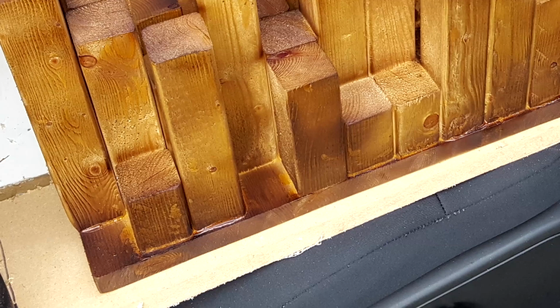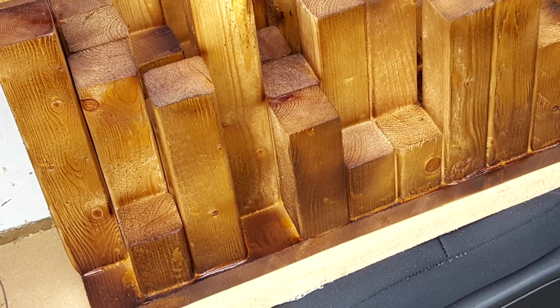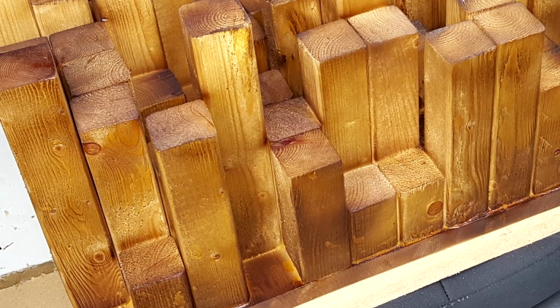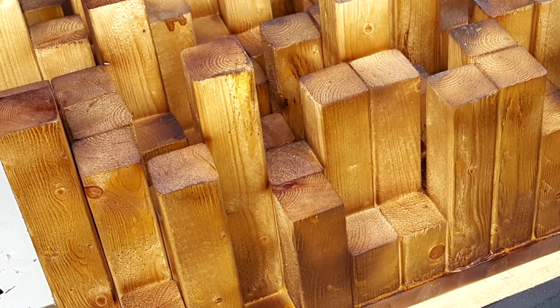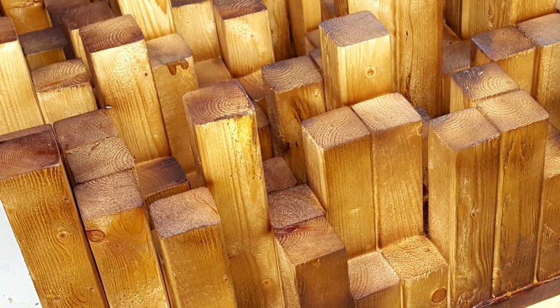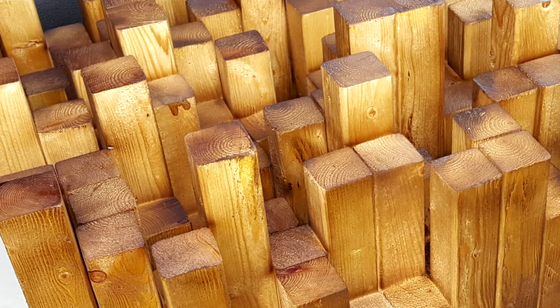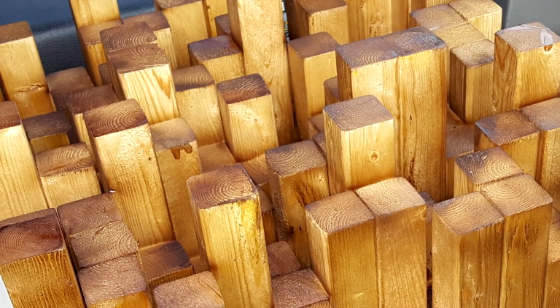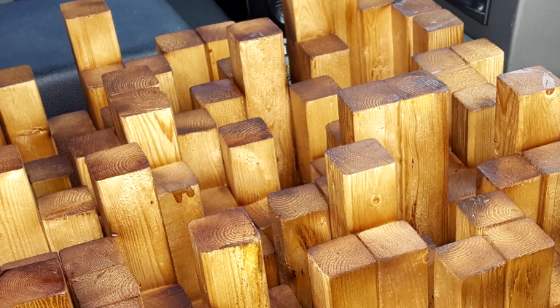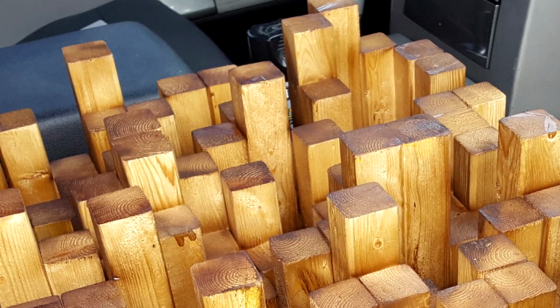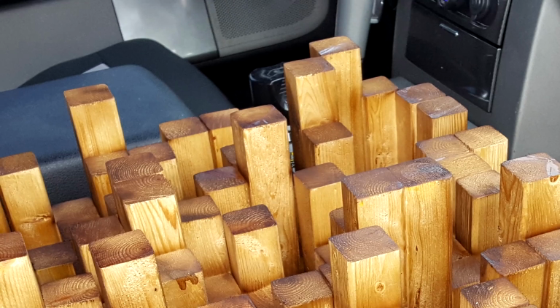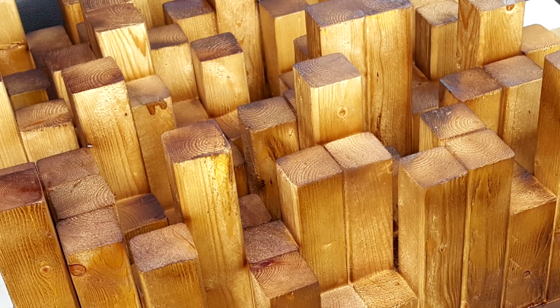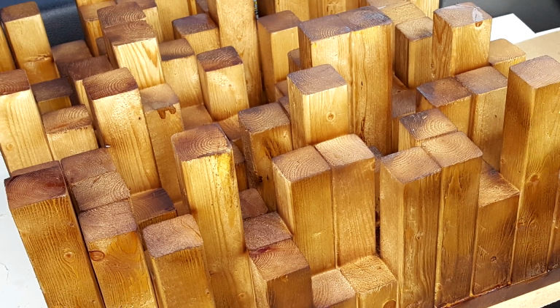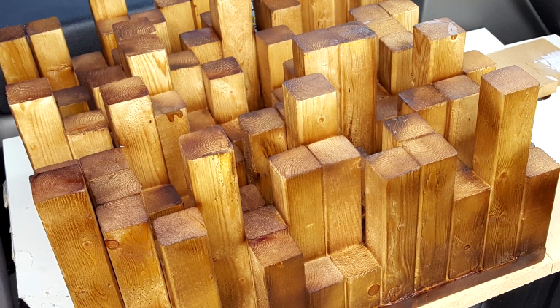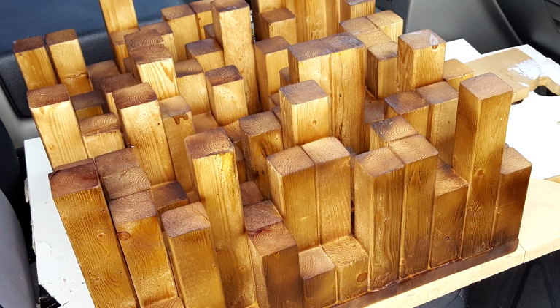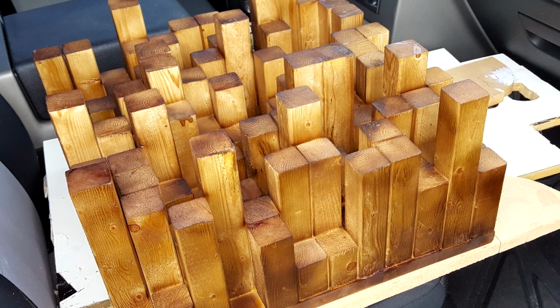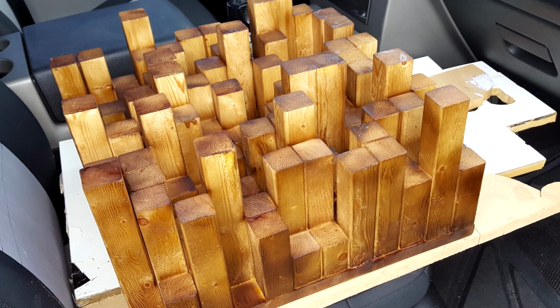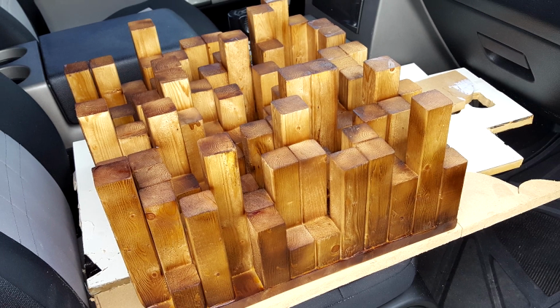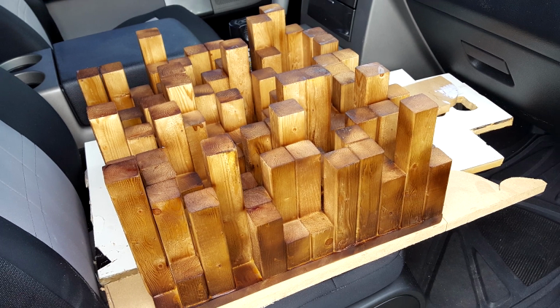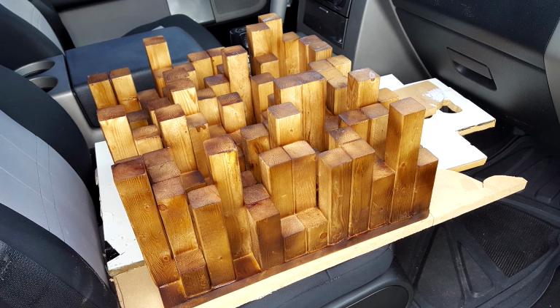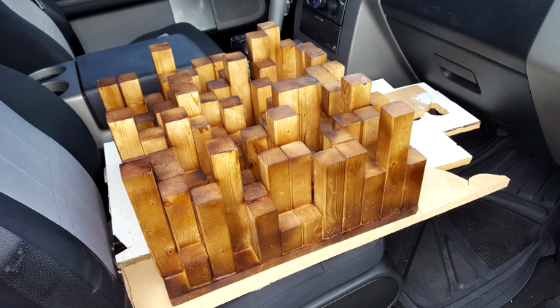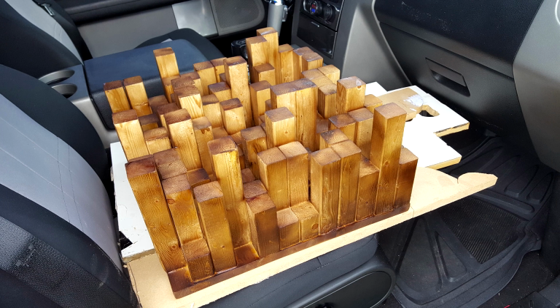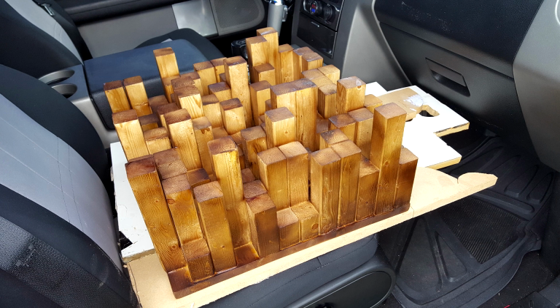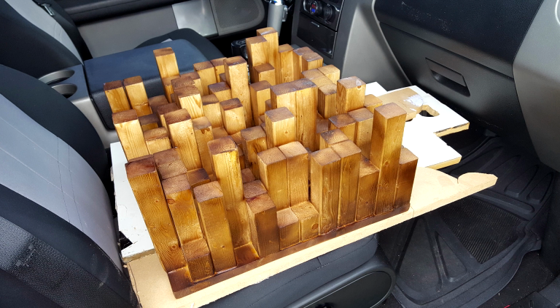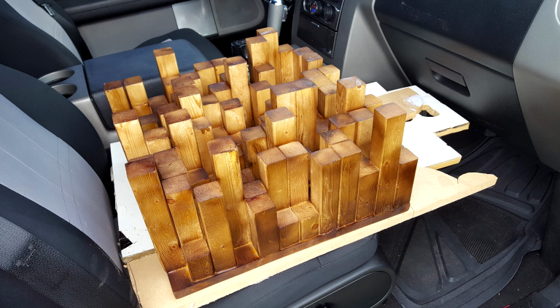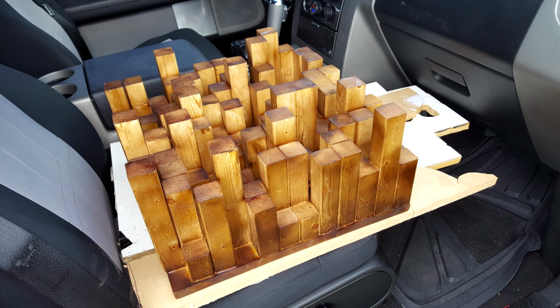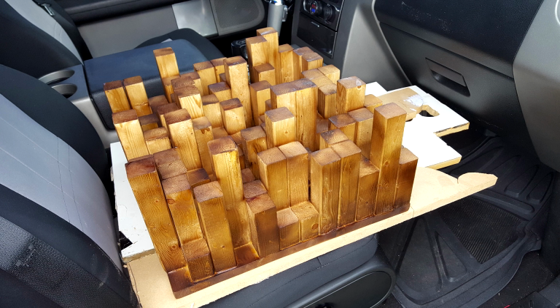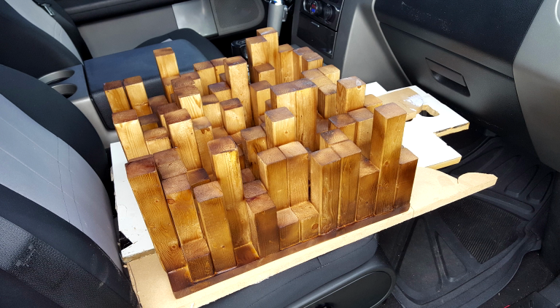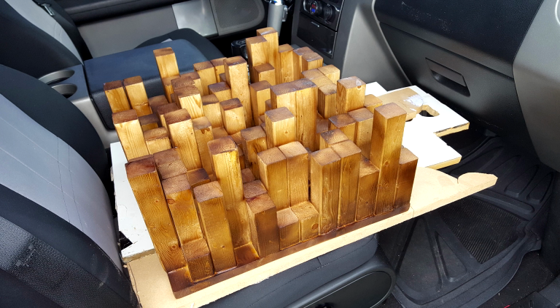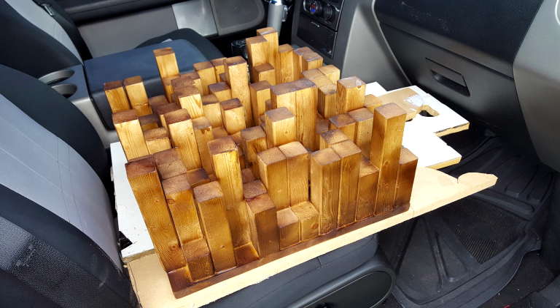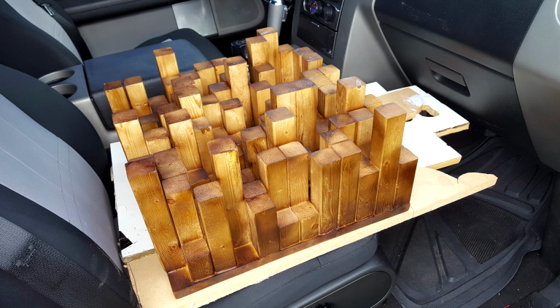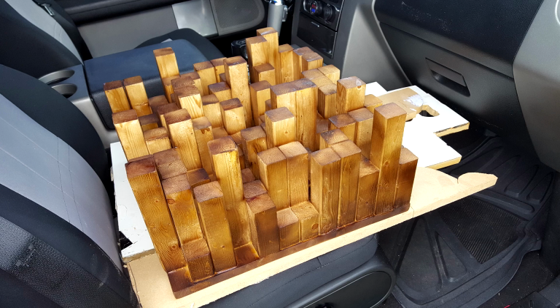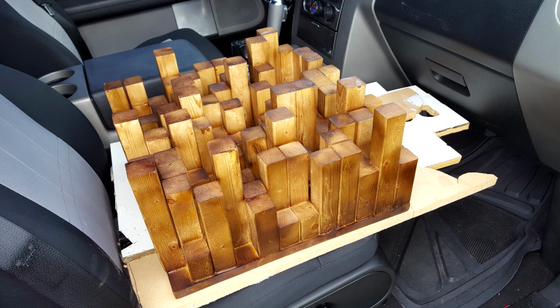When it's all said and done, you should have a functional sound diffuser that looks kind of like abstract art. For more information and exact details for links and block placement, check down below in the video description. If you'd like to learn how sound diffusers work, I'll link a video to someone who can explain it way better than I can. I hope you enjoyed this video and thanks for watching.